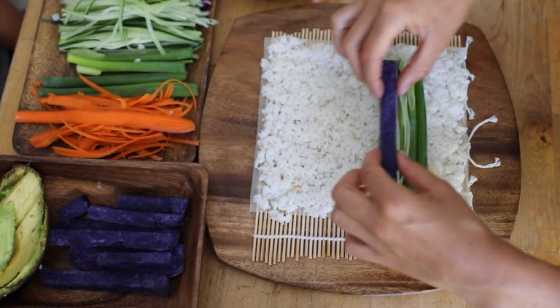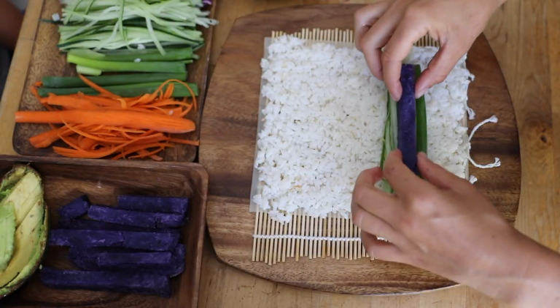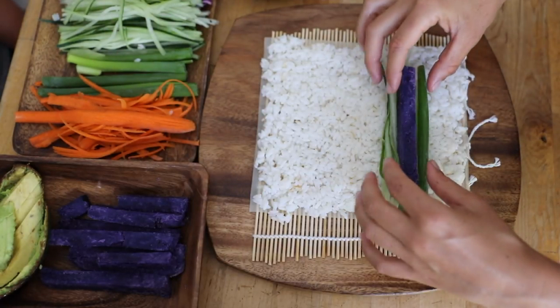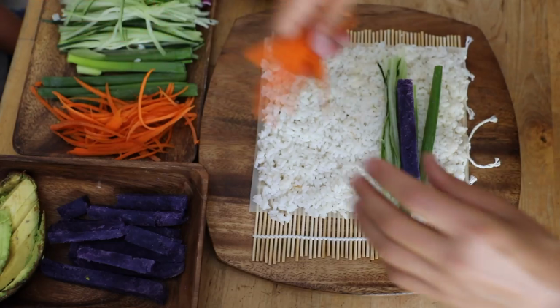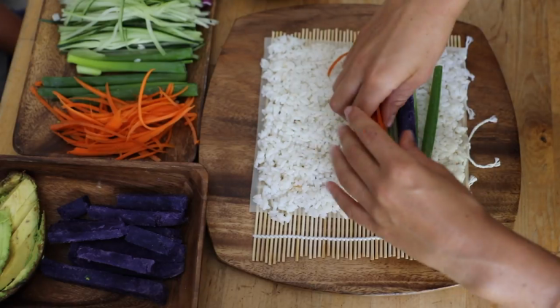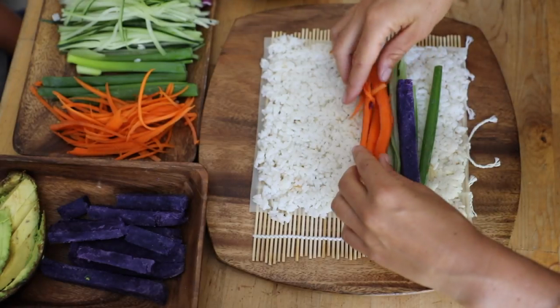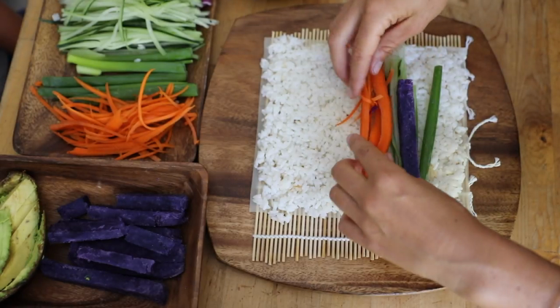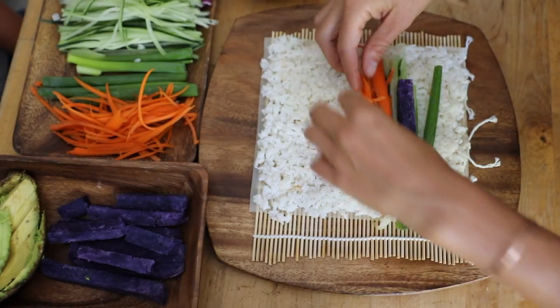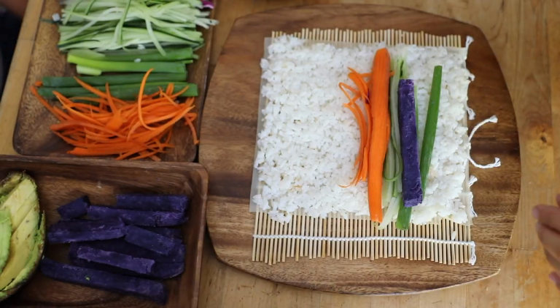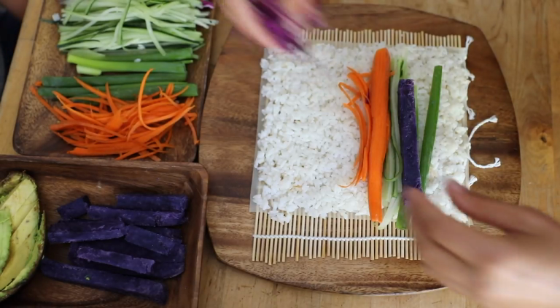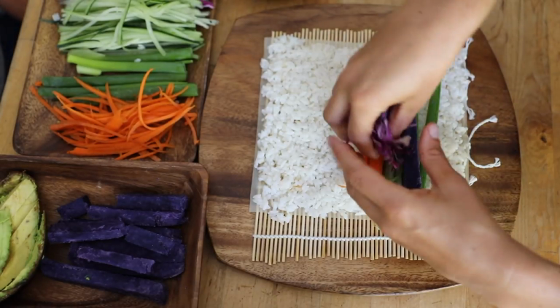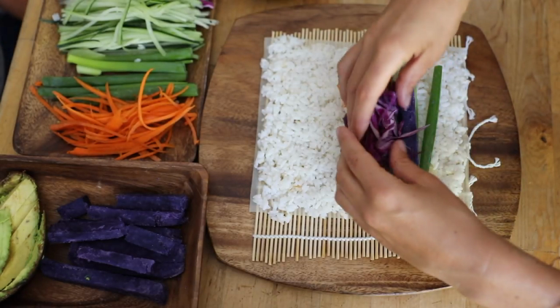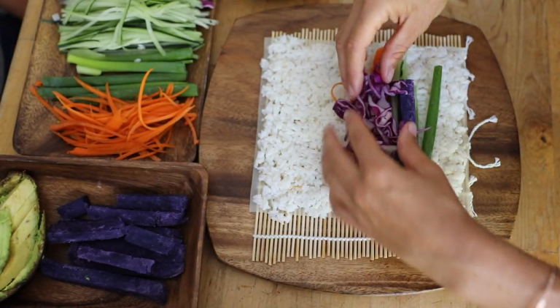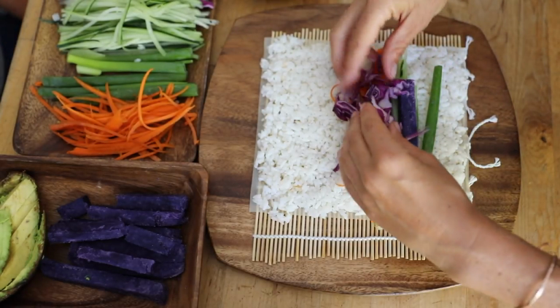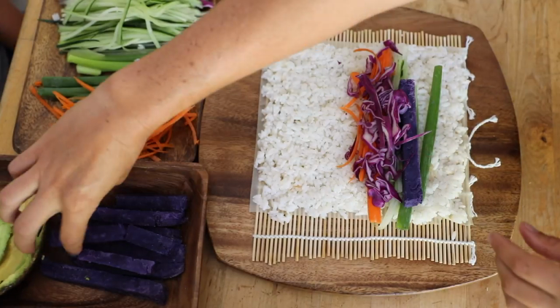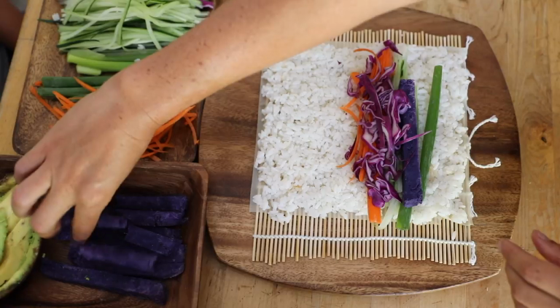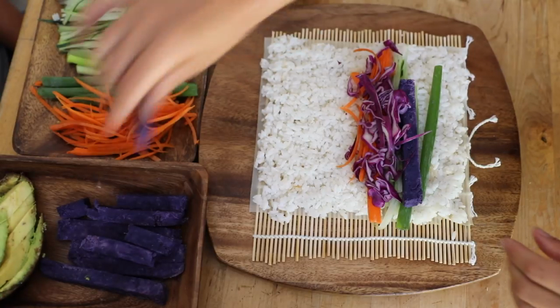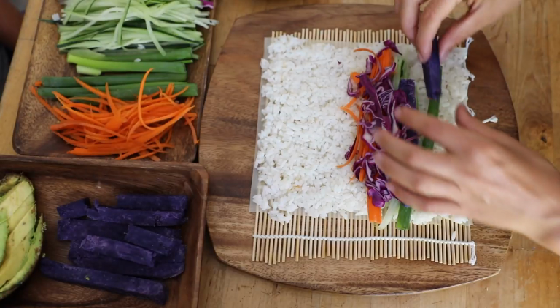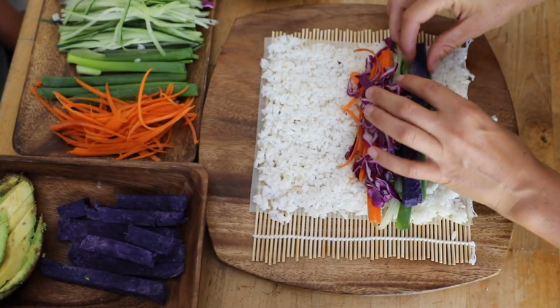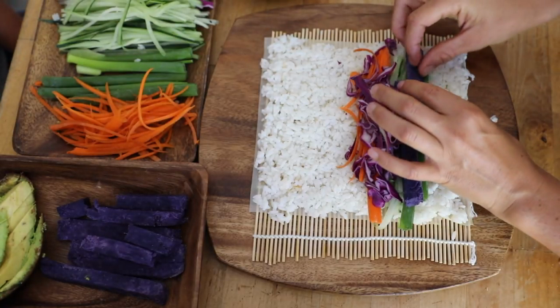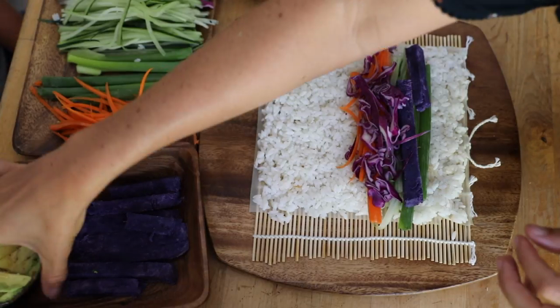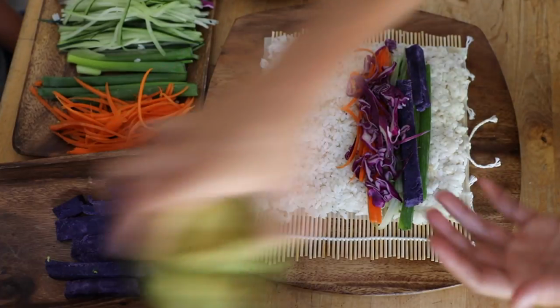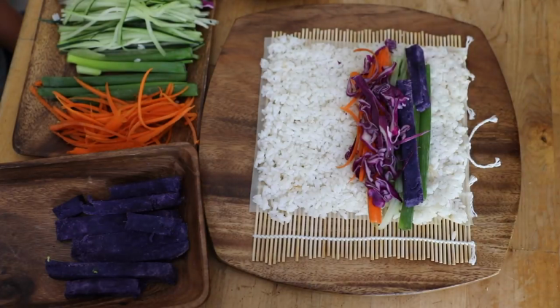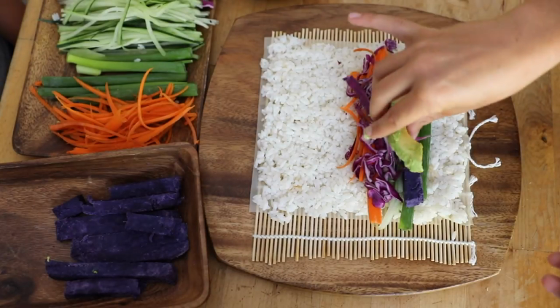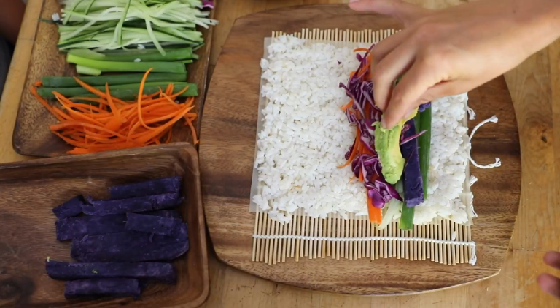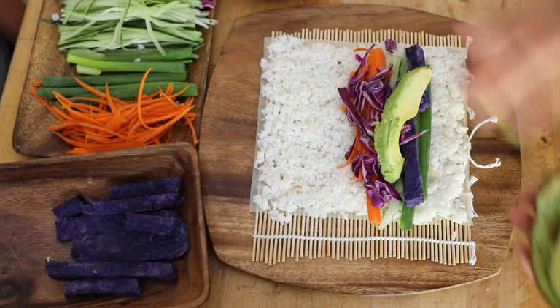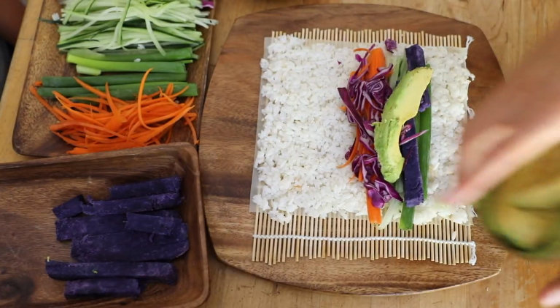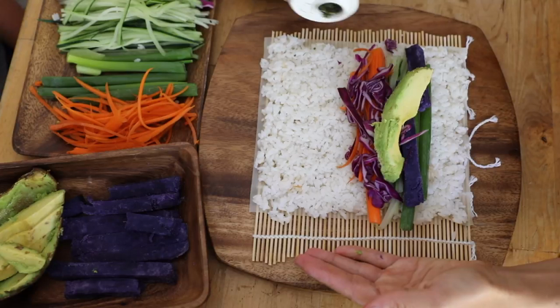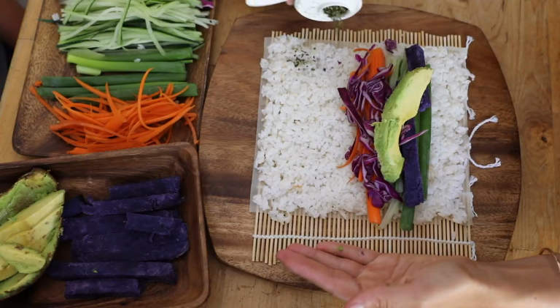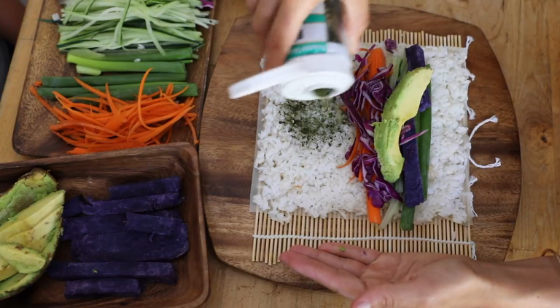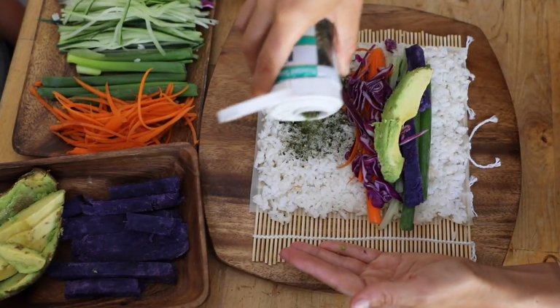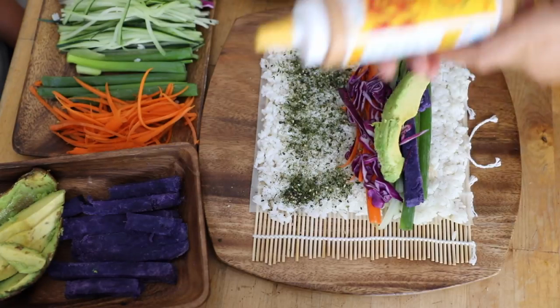We are gonna make this a nice fatty burrito, so we're gonna add an extra soy paper at the end. I'll show you how to do that right after we add the furikake and miso, which are just some extra flavor.